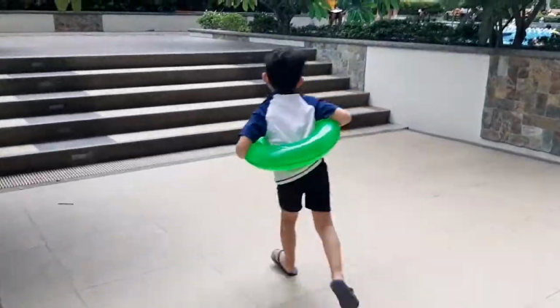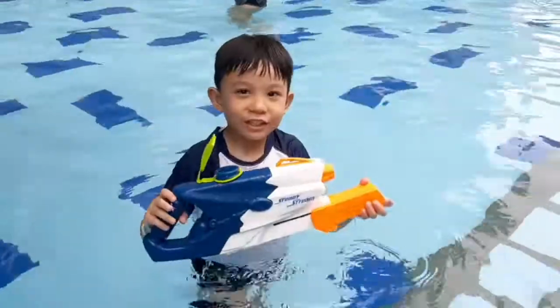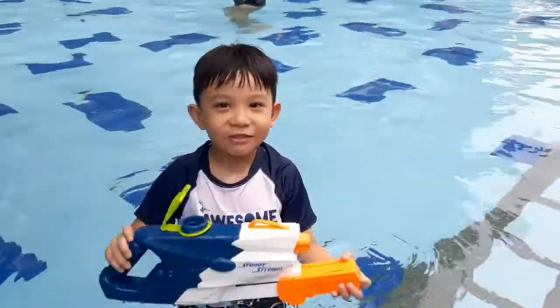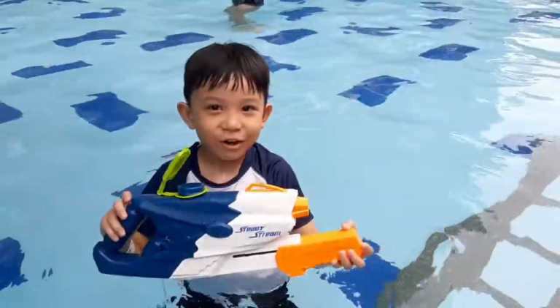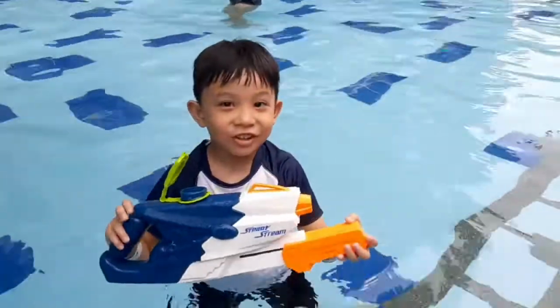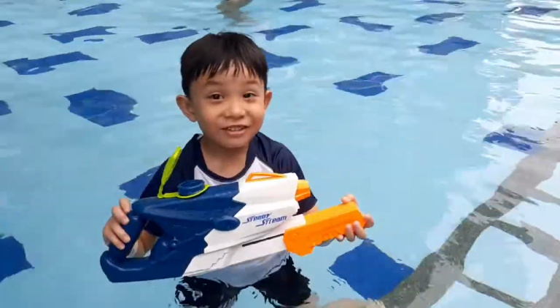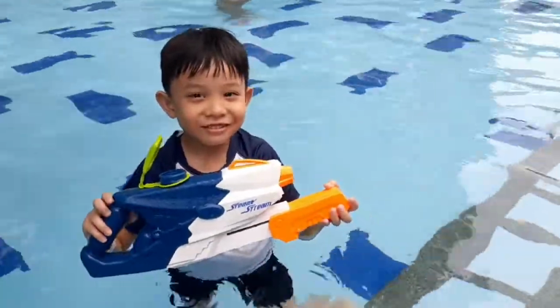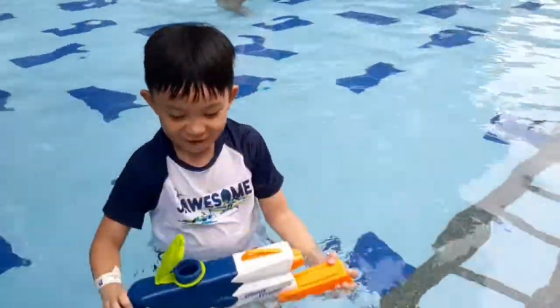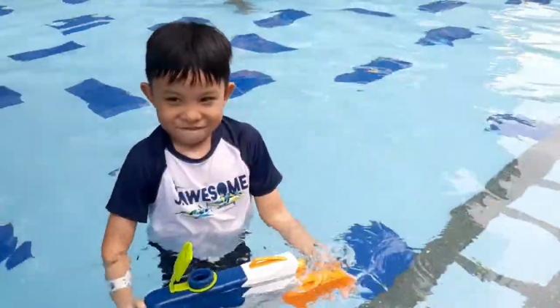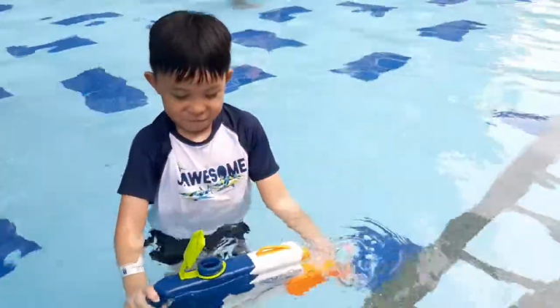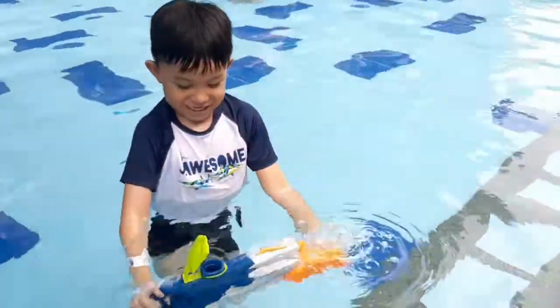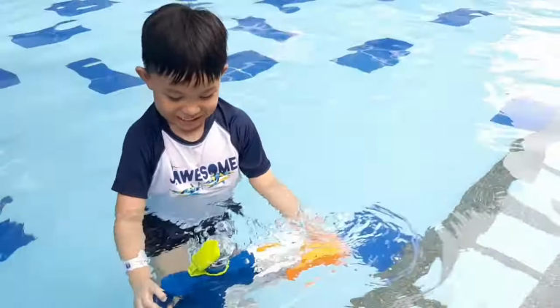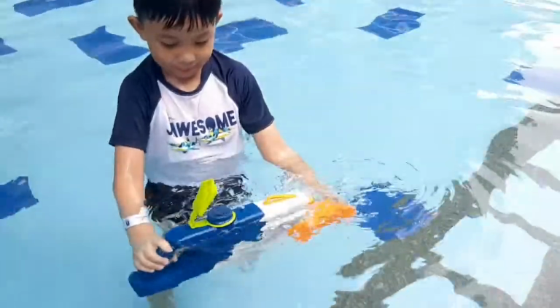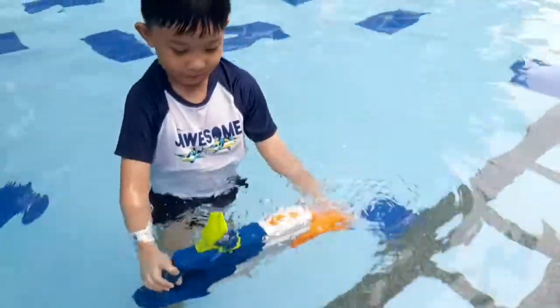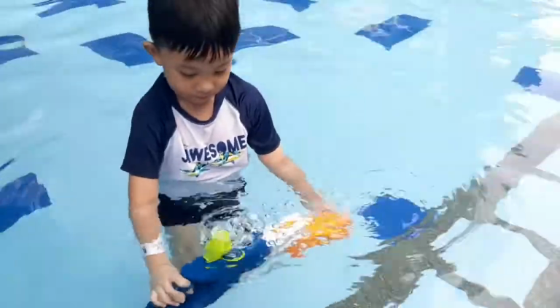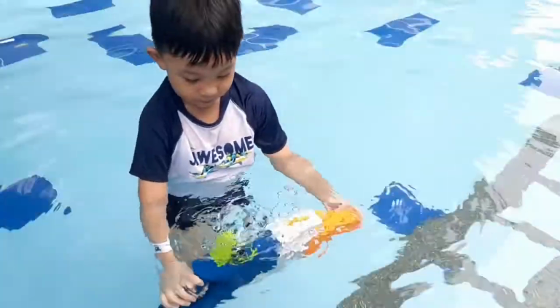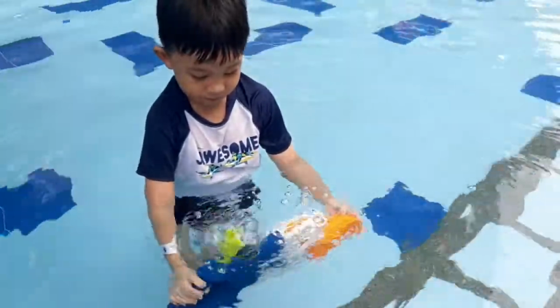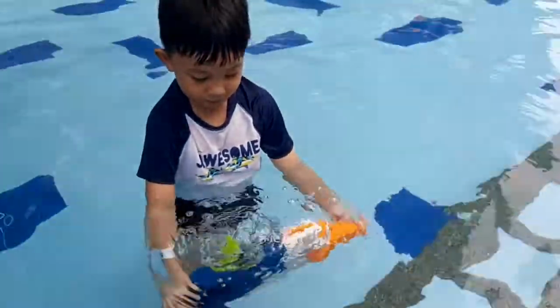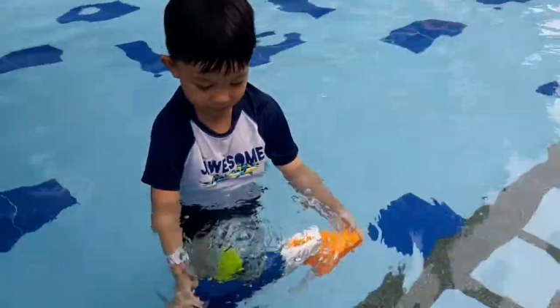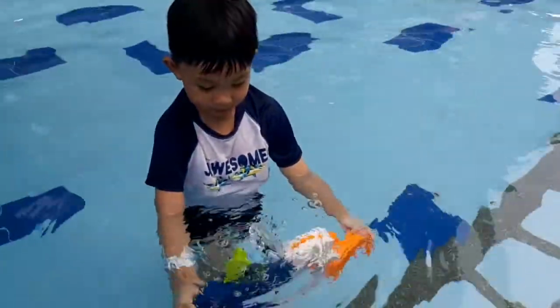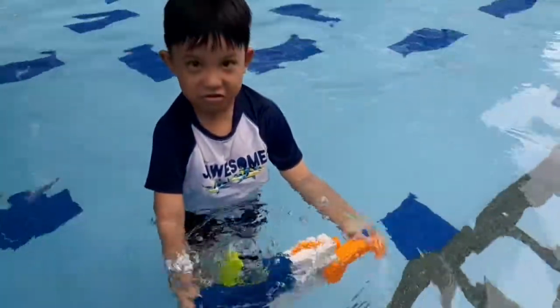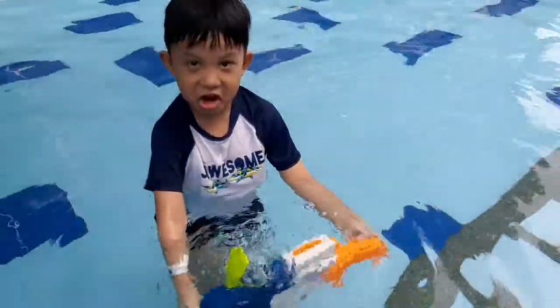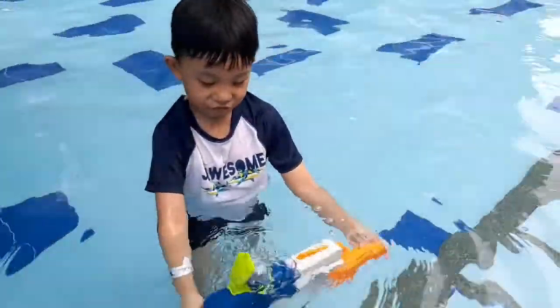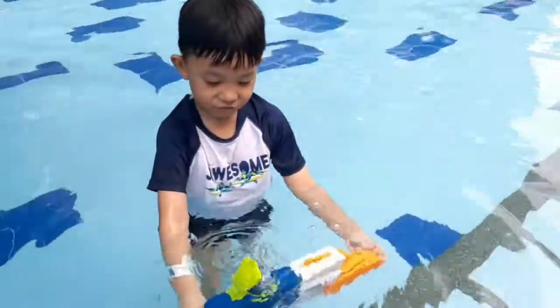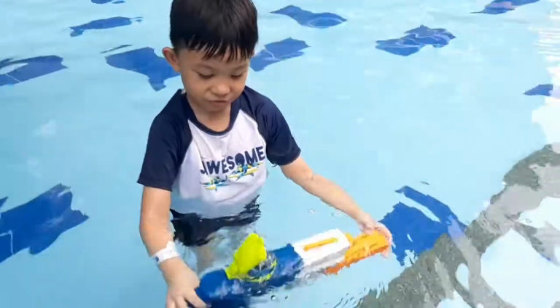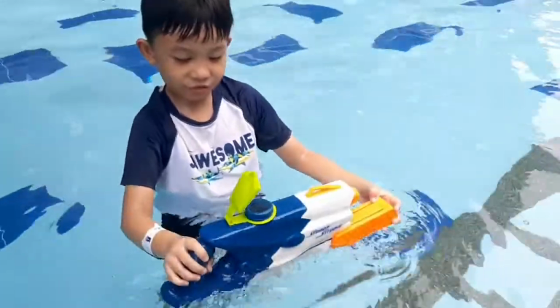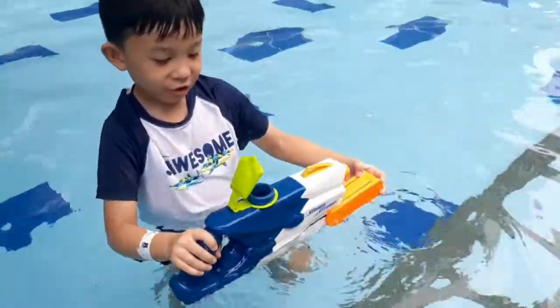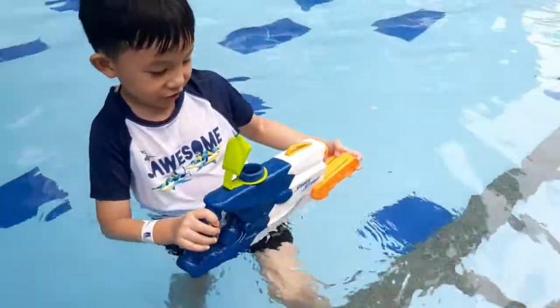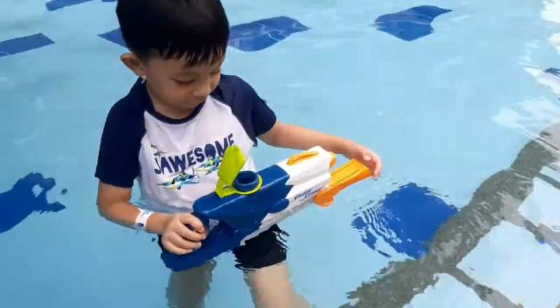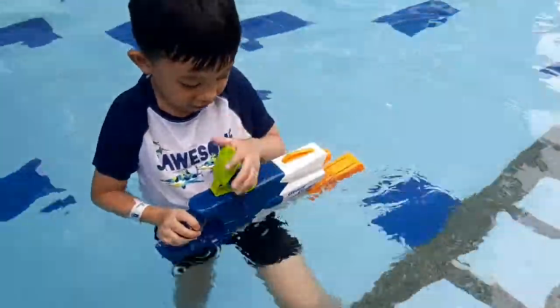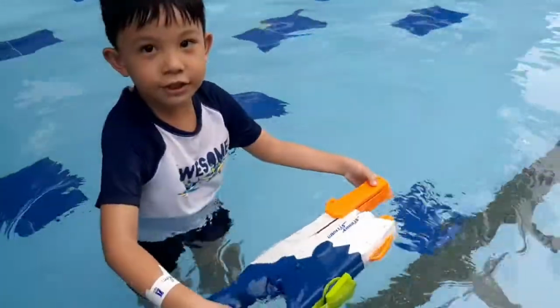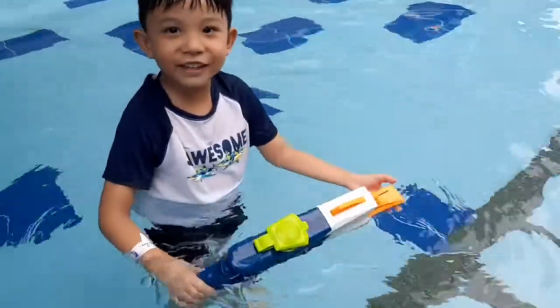Let's fill the gun with water. Let's fill the gun. Now it's filled.